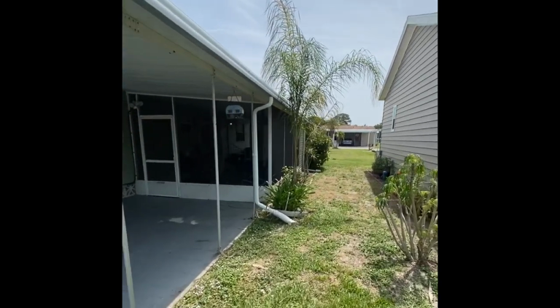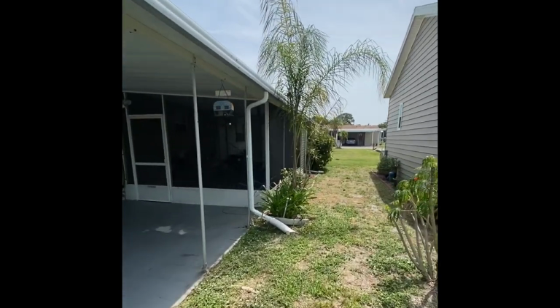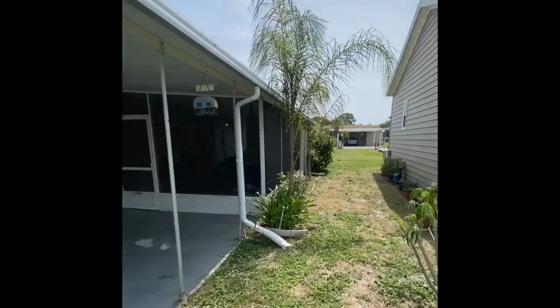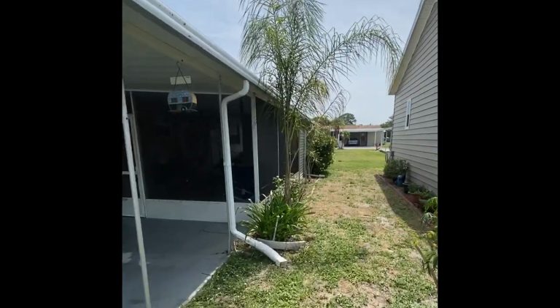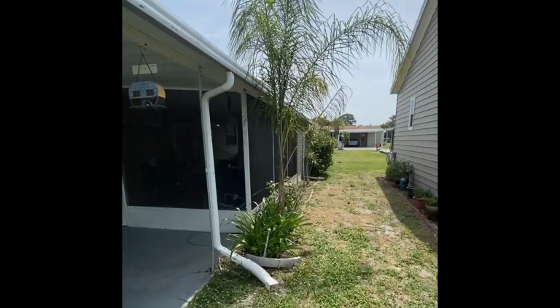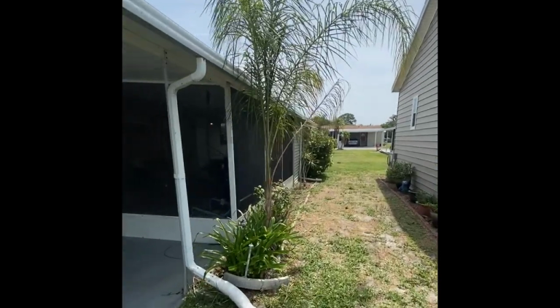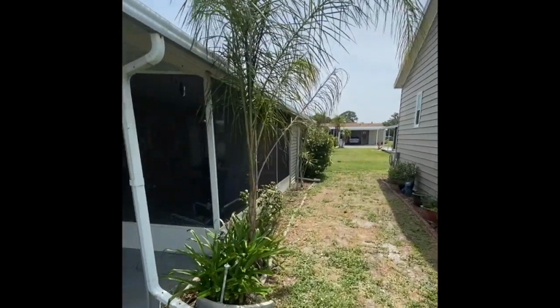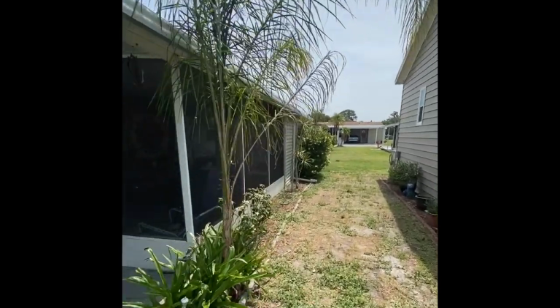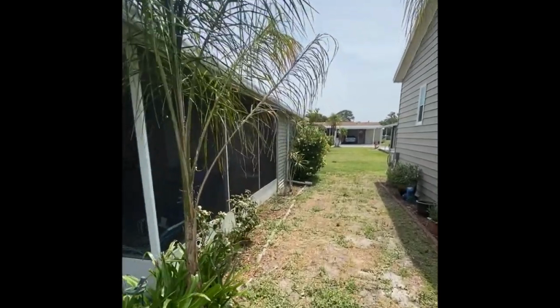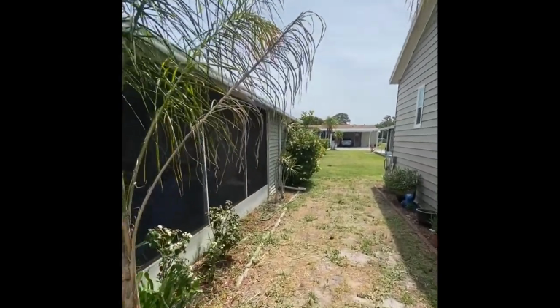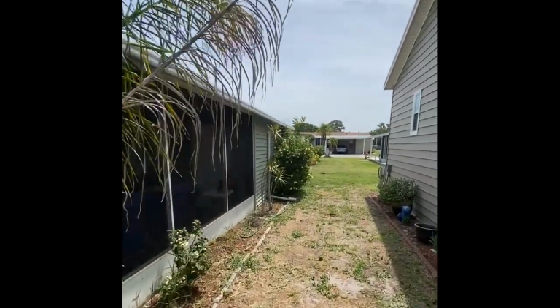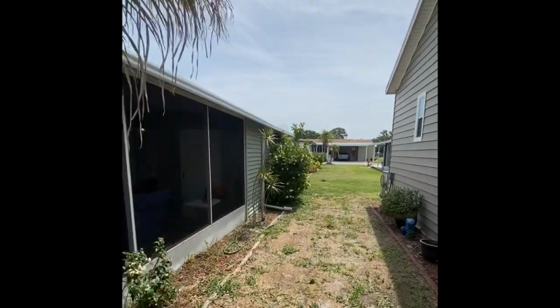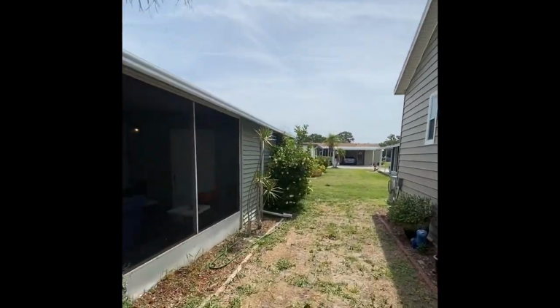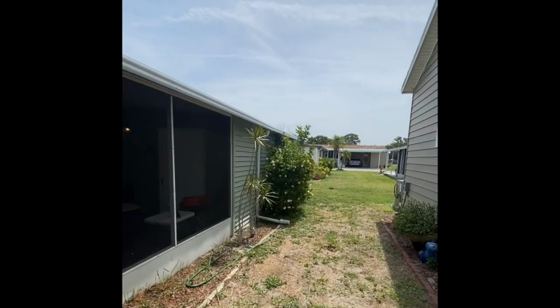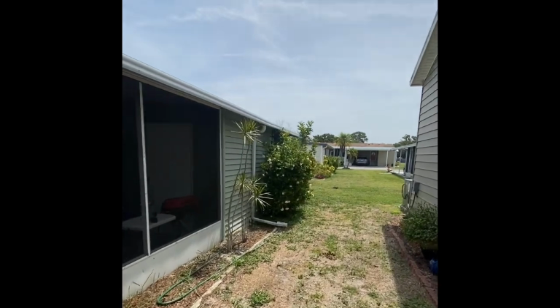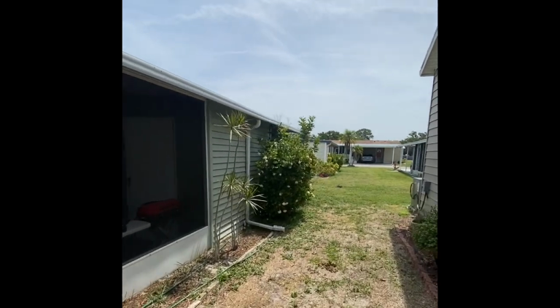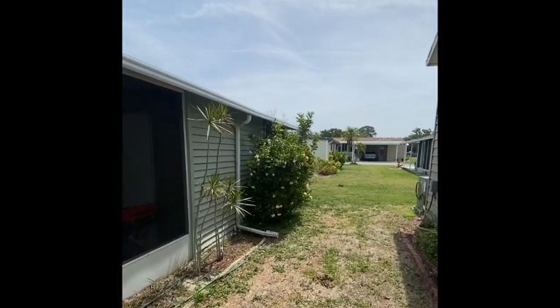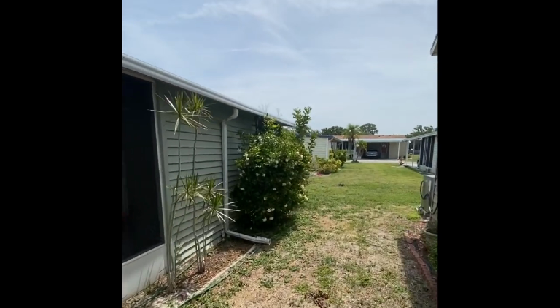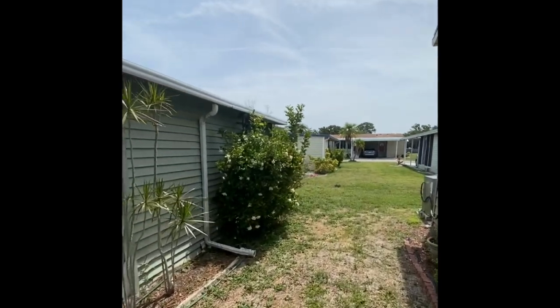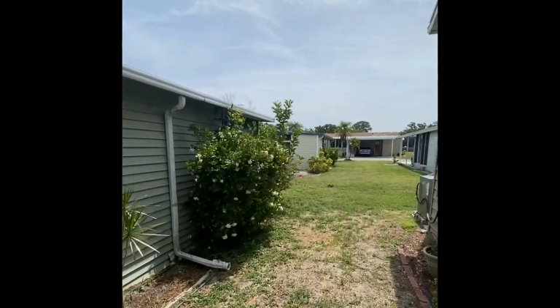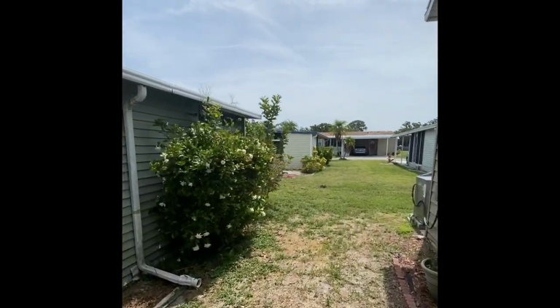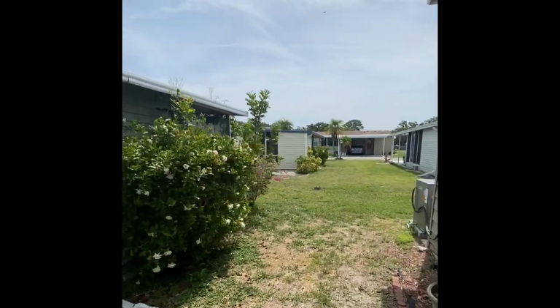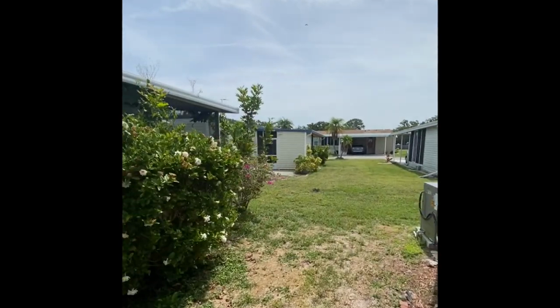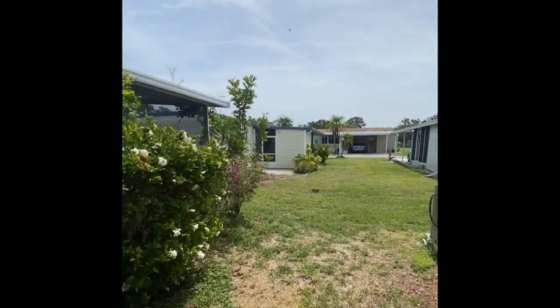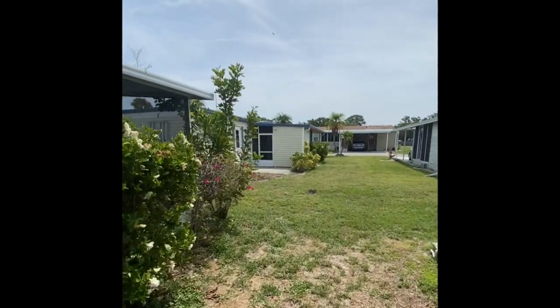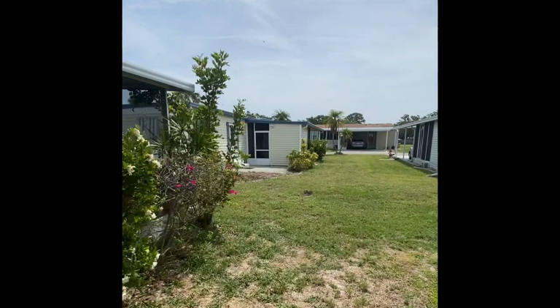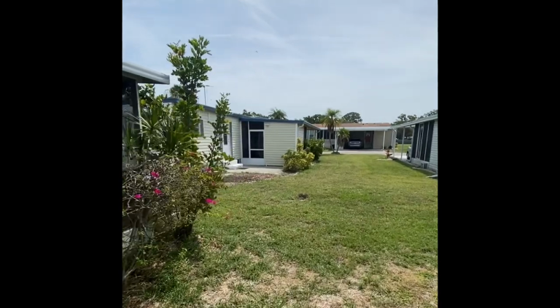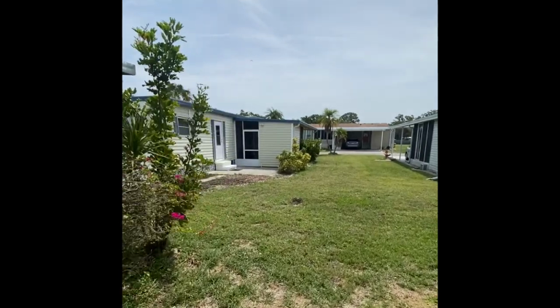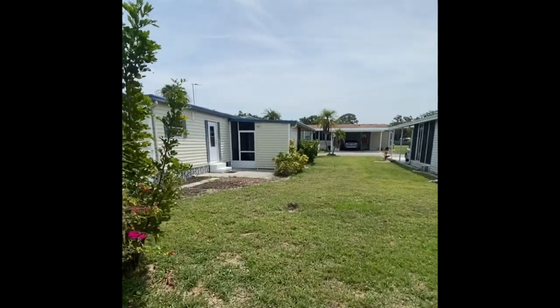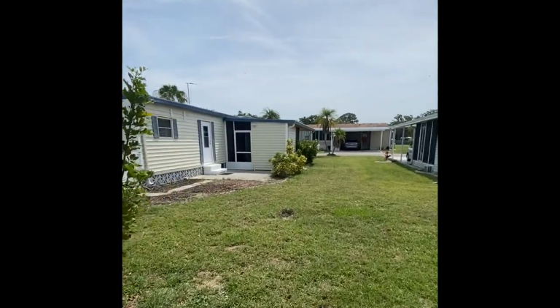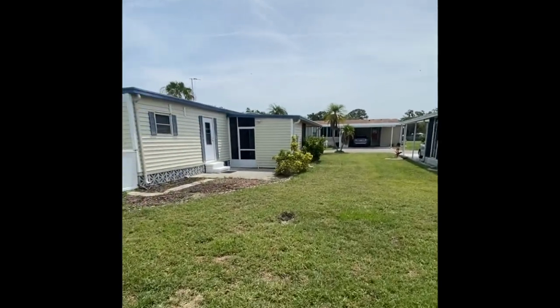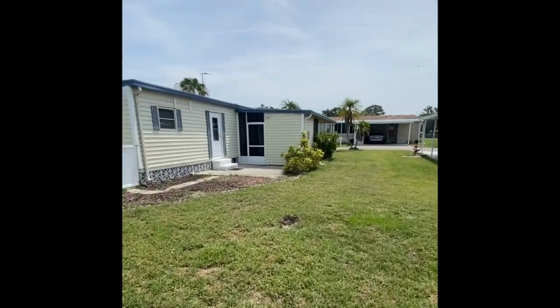The side of the home has some nice landscaping. If you're not familiar with the Winds of St. Armand's, a lot of homes don't come available here. You've got two parks — you've got the North and the South Park, twin brothers of each other, and both very, very nice parks here.